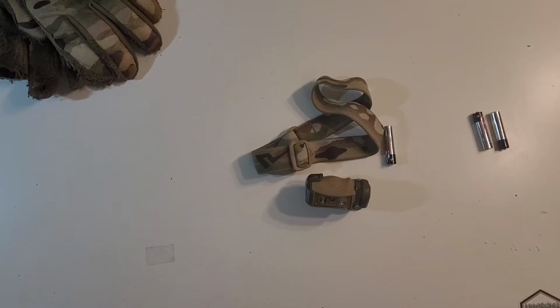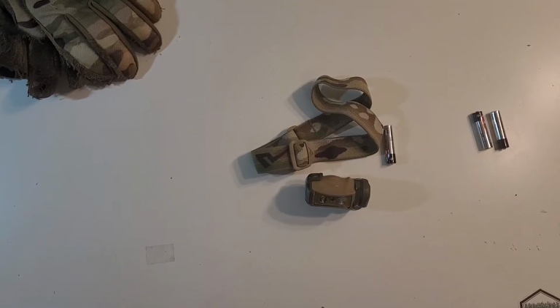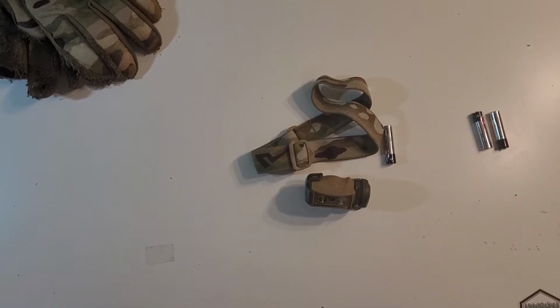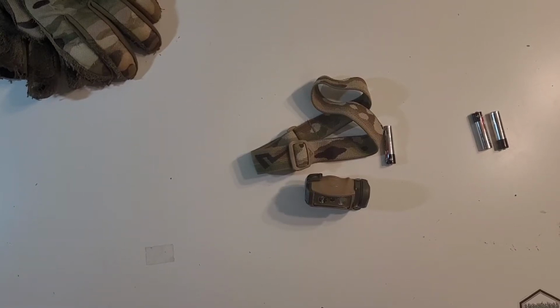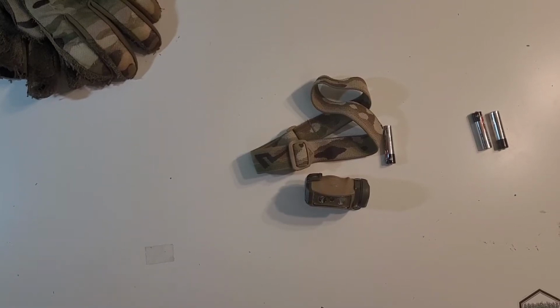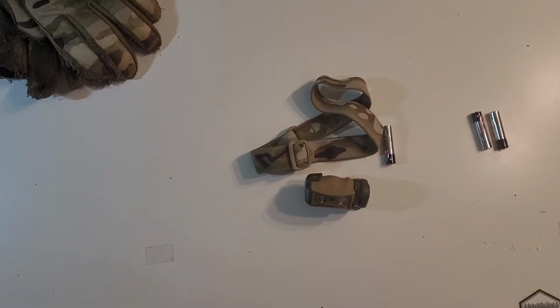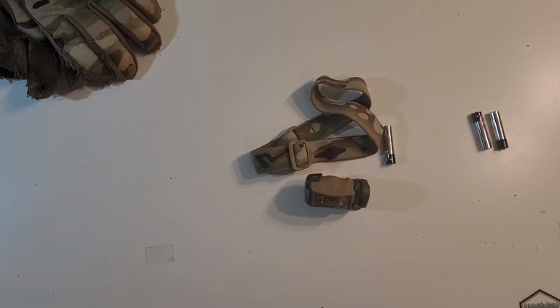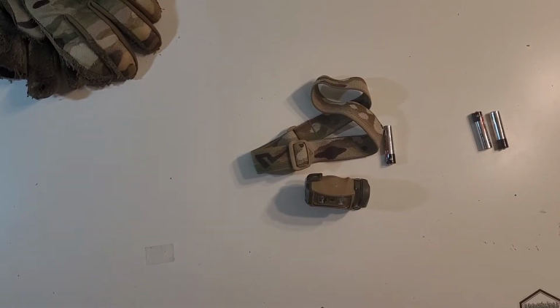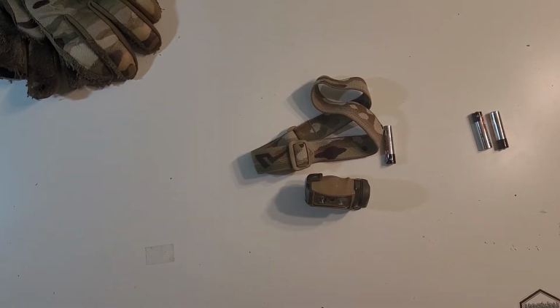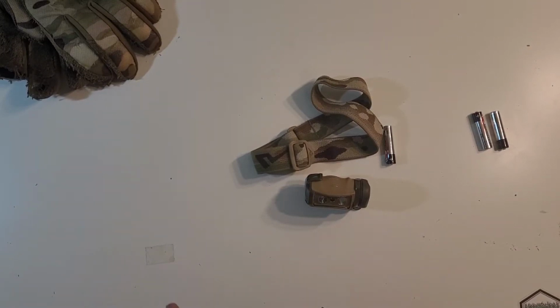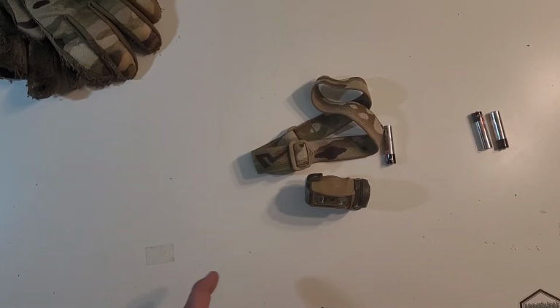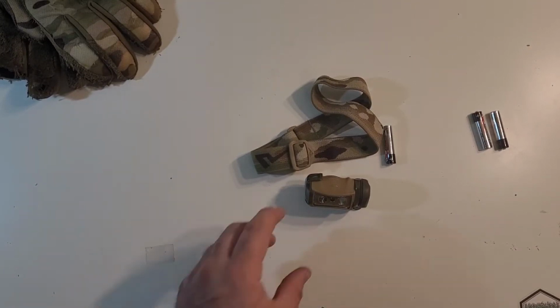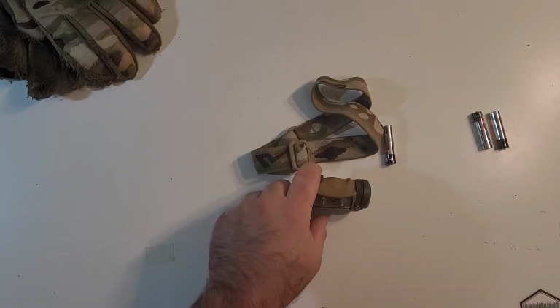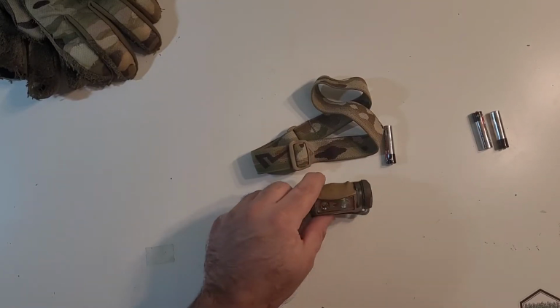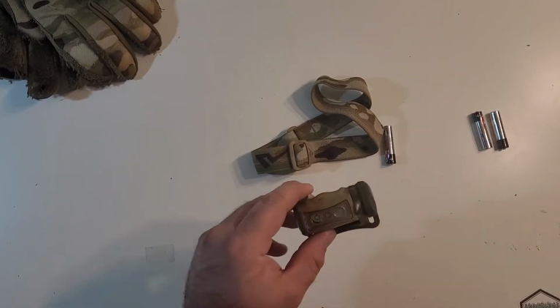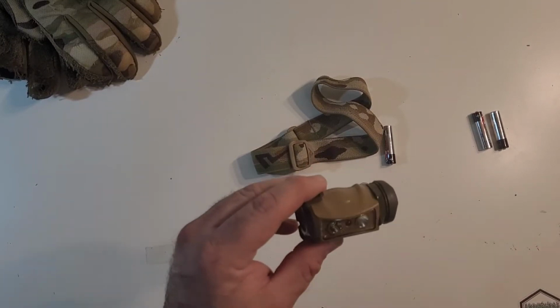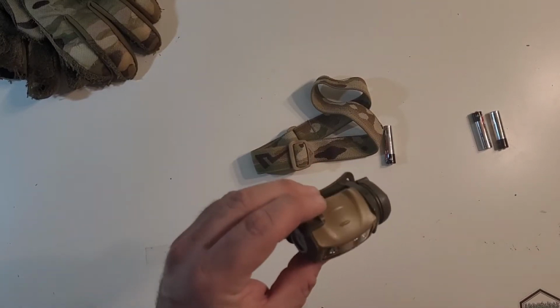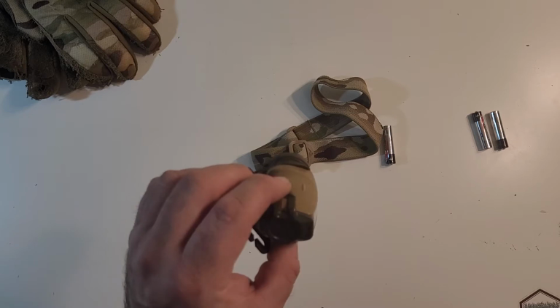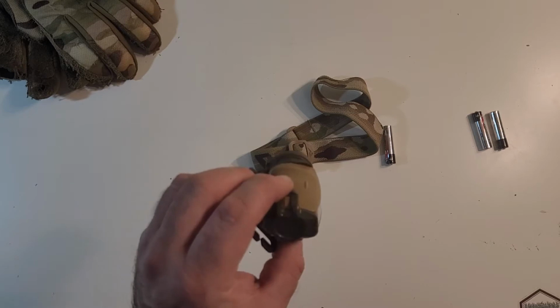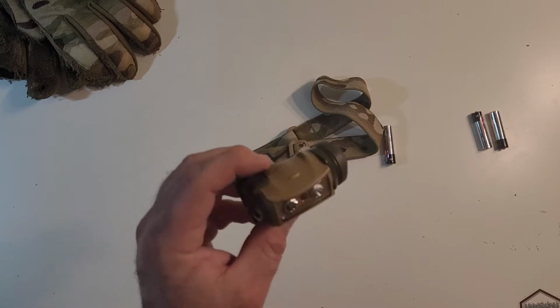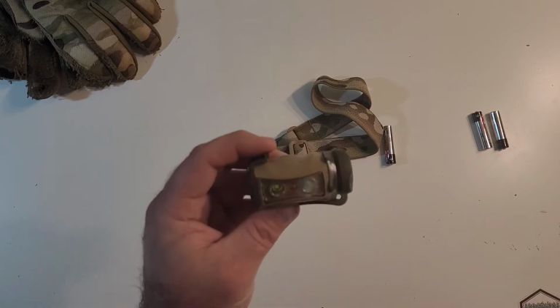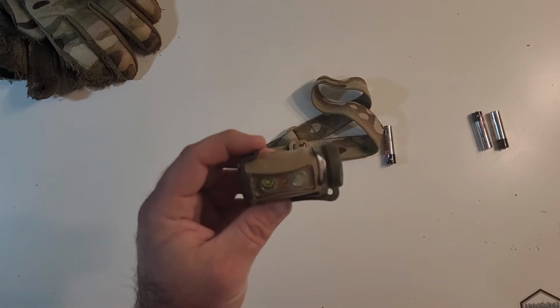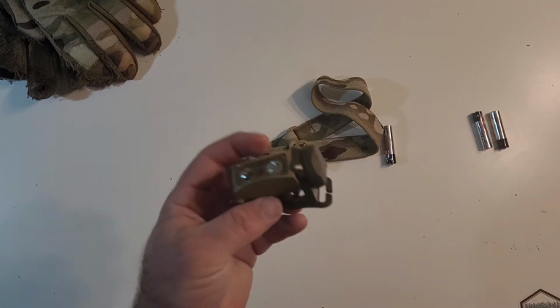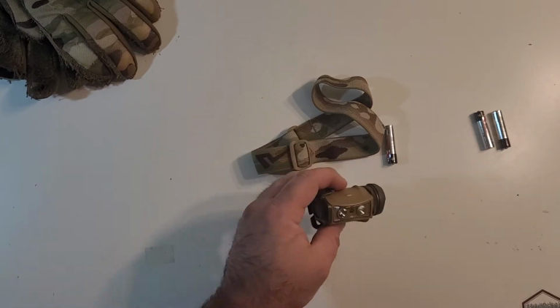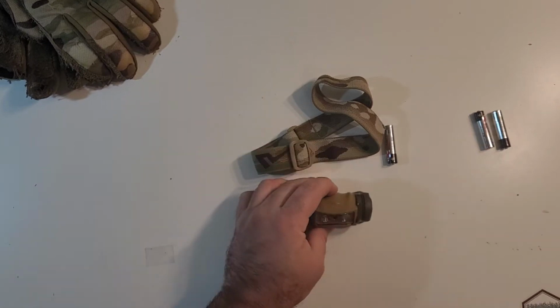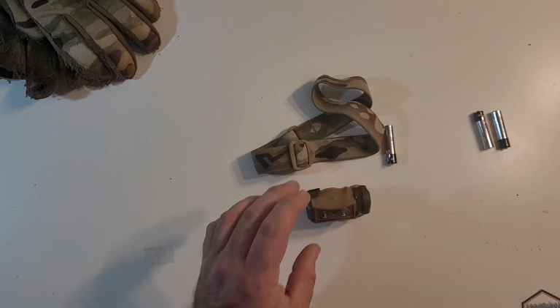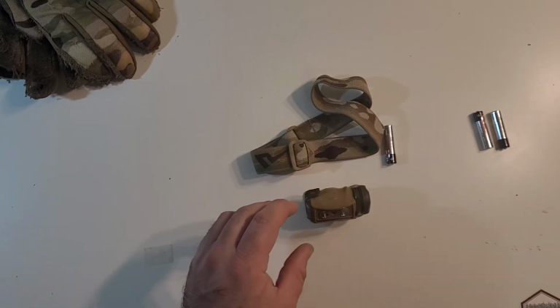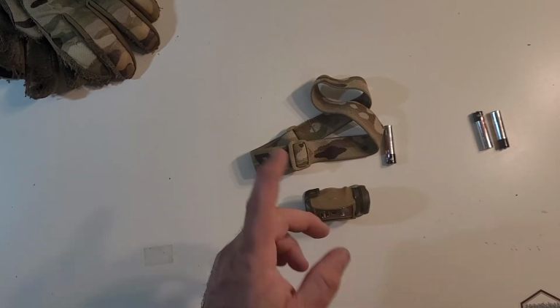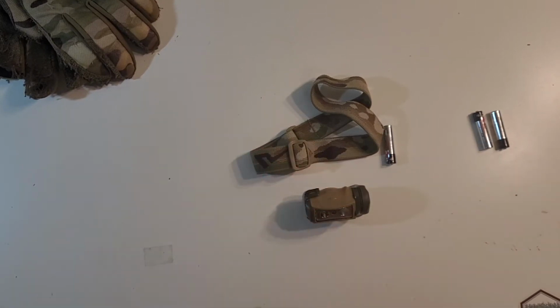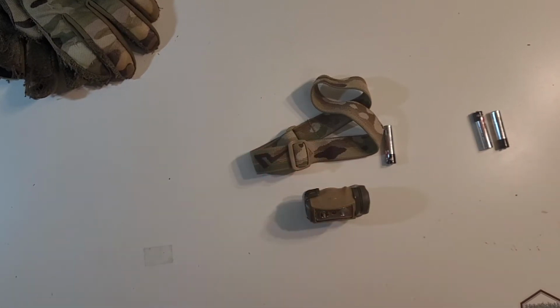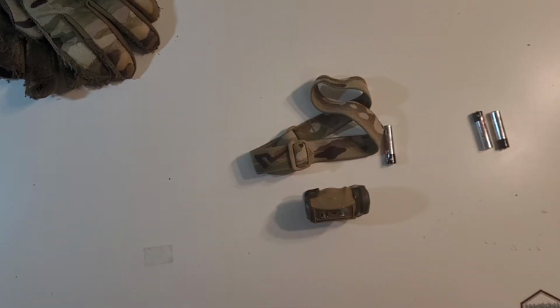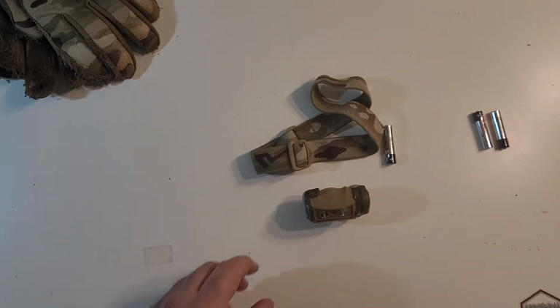Hey everybody, welcome to another Muddy Reviews. Today we're checking out the Princeton Tec Sync. It's the newest headlamp.